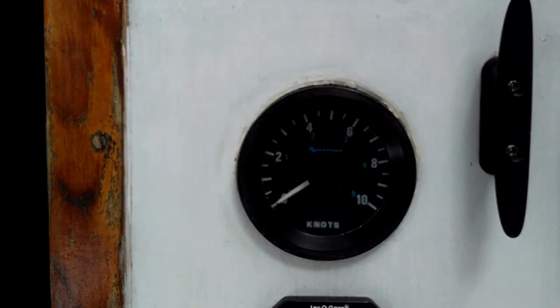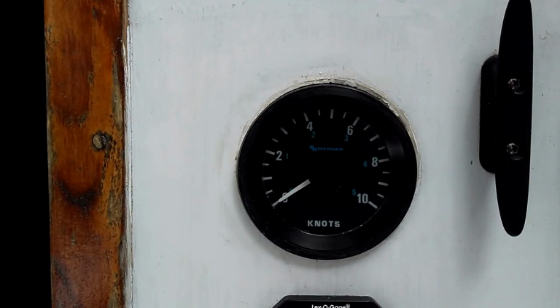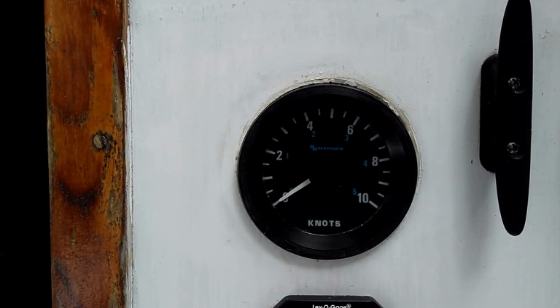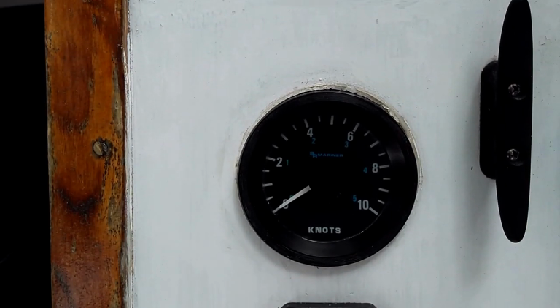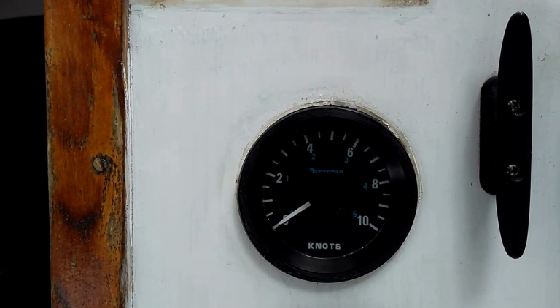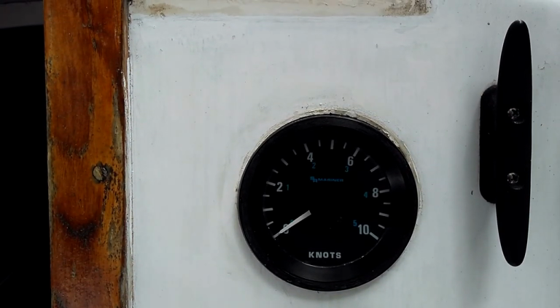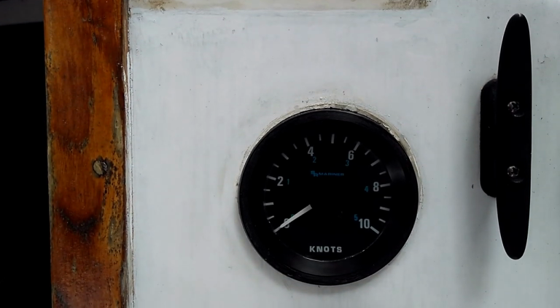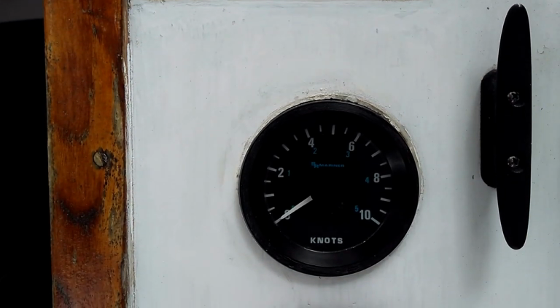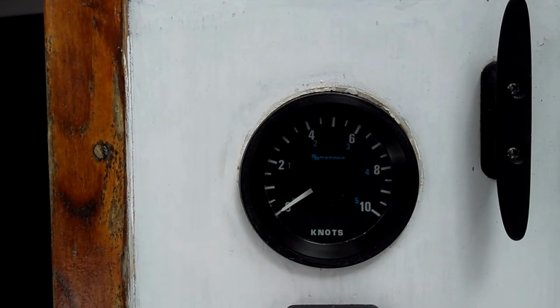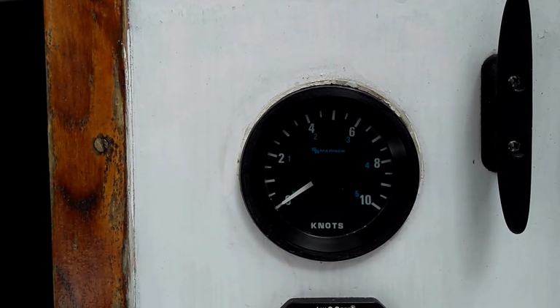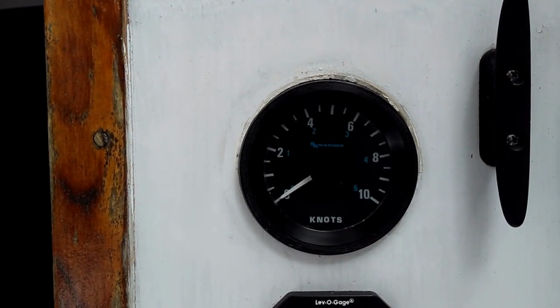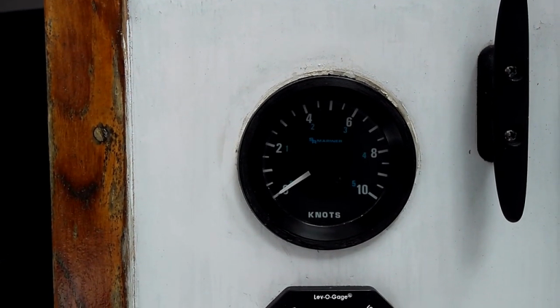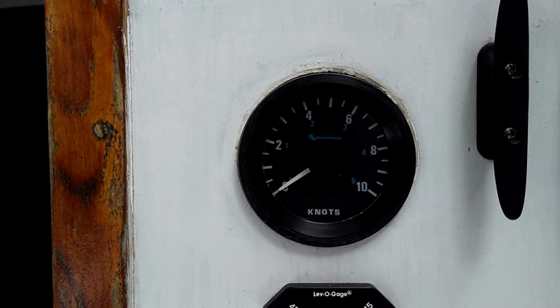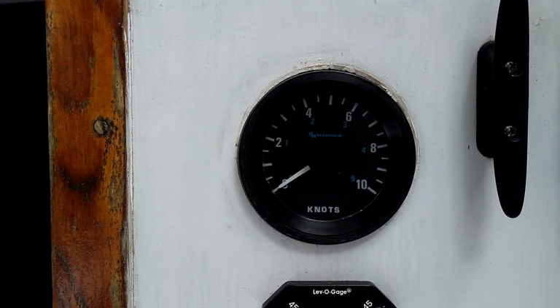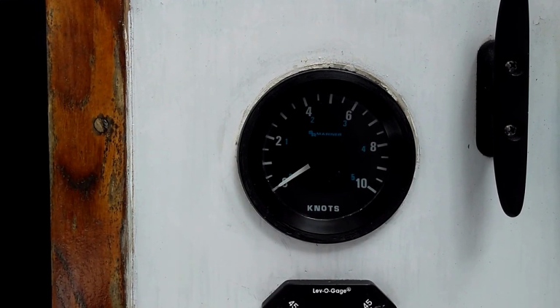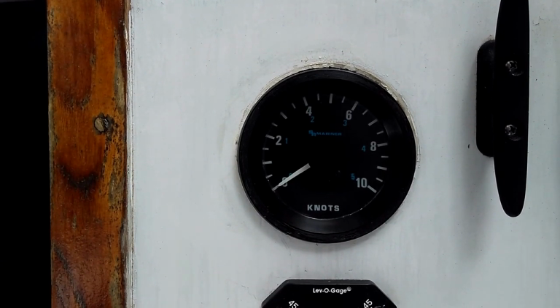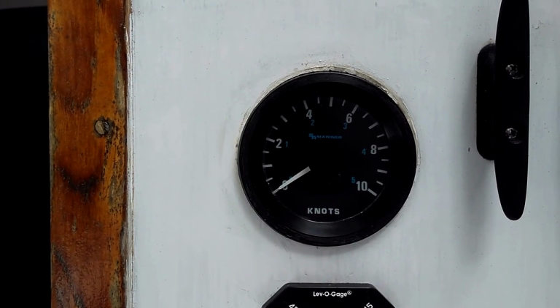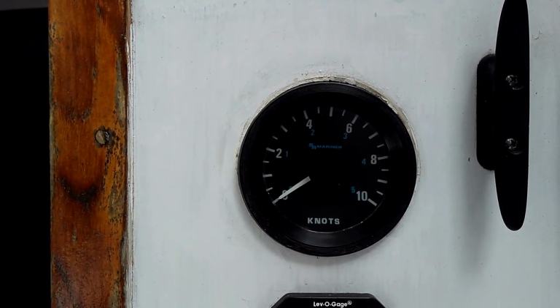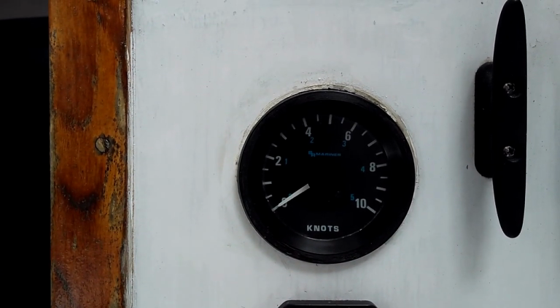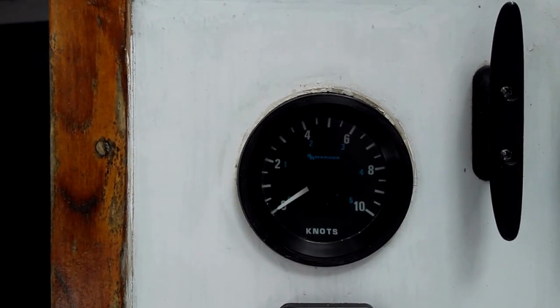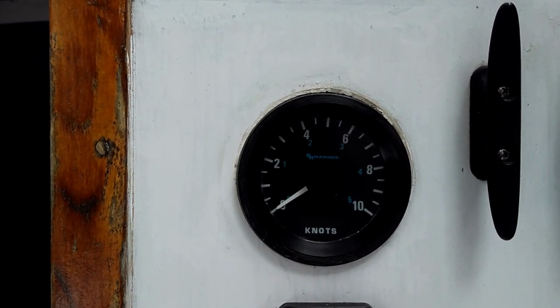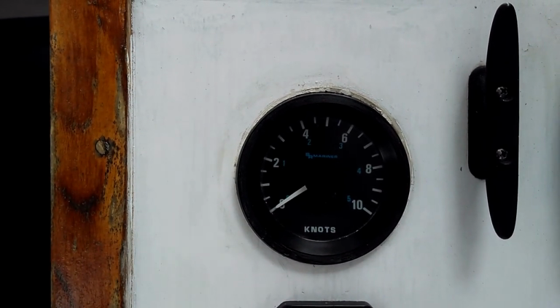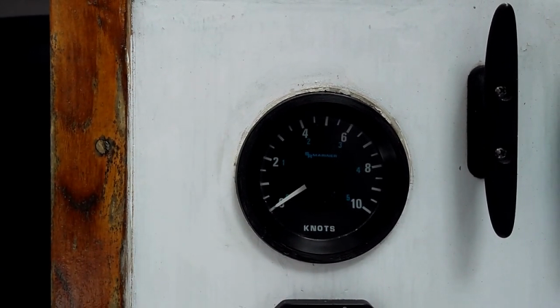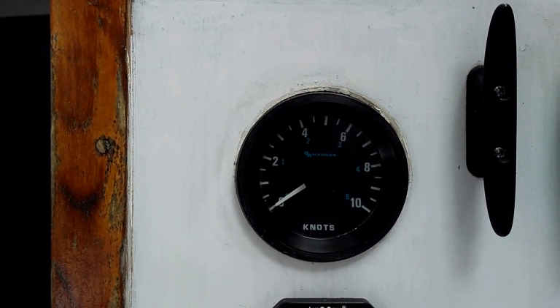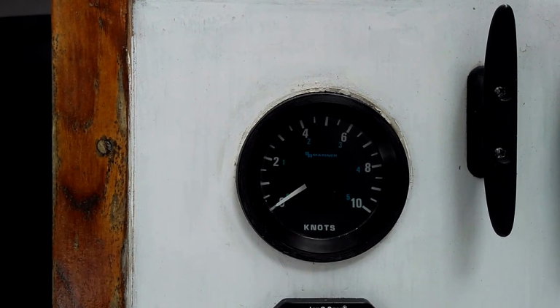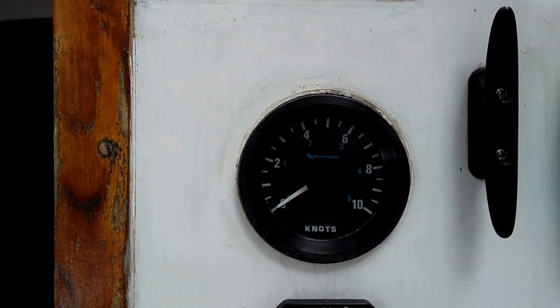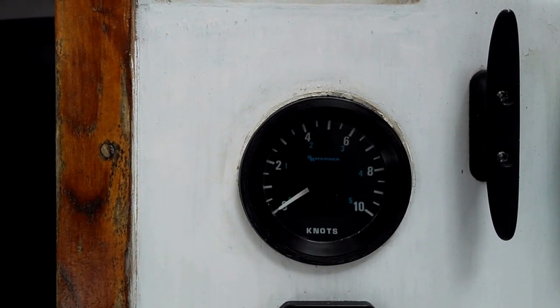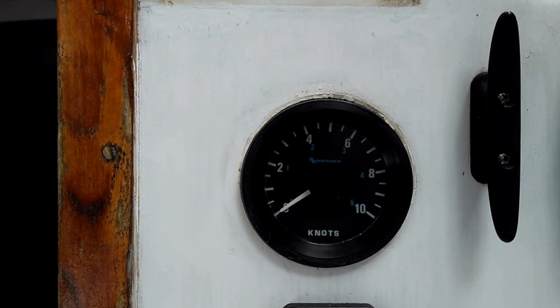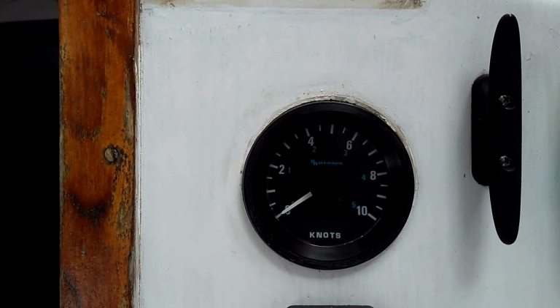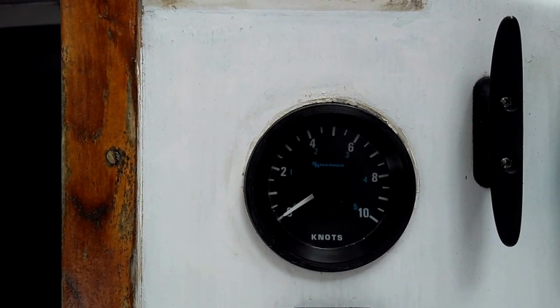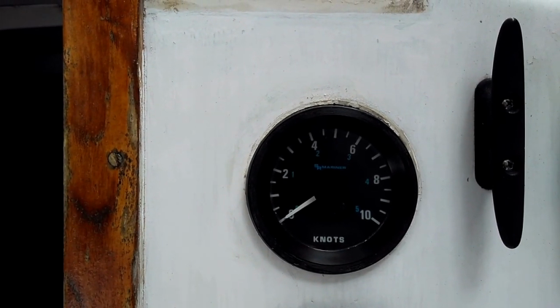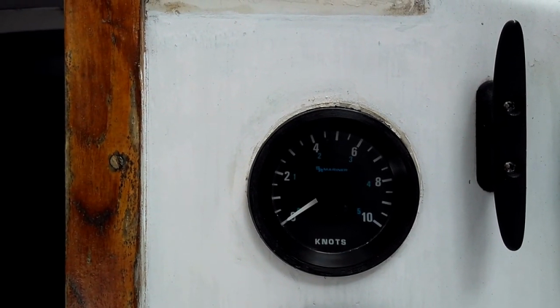This is the last project before we go back to Vermont. This is a BR Mariner knot meter that is on my Kestrel, my Seafarer Kestrel.